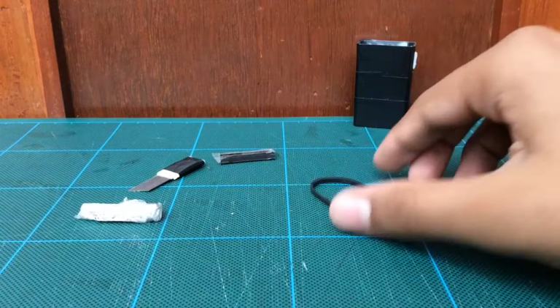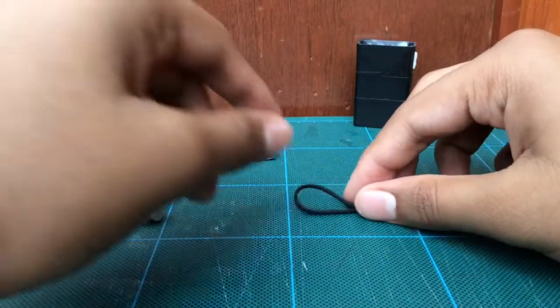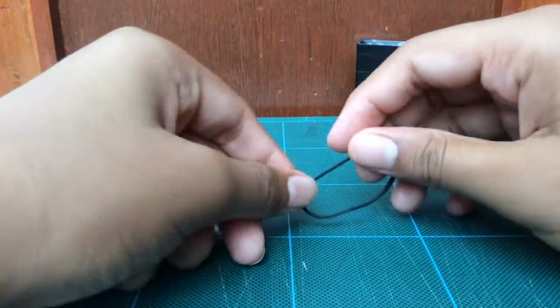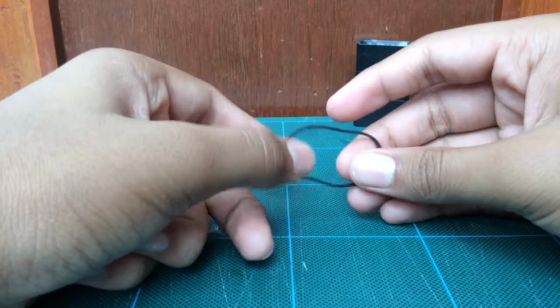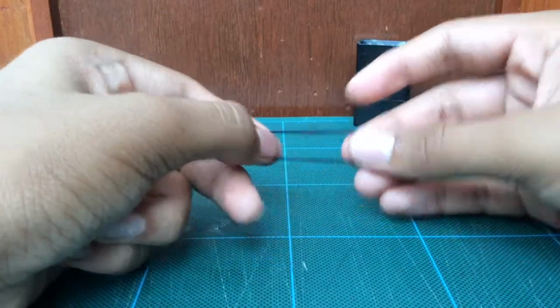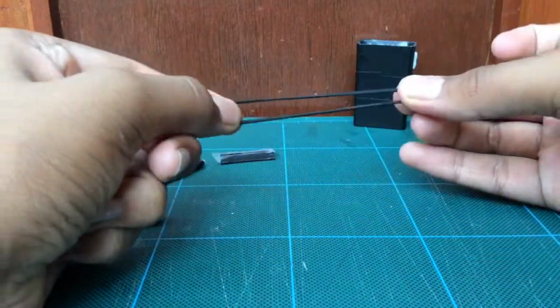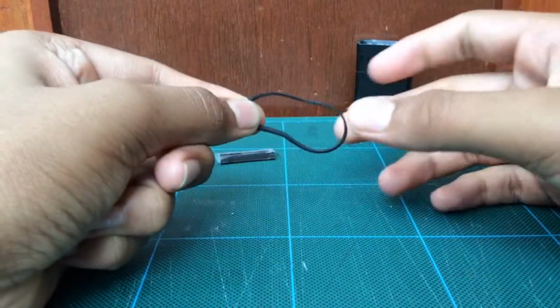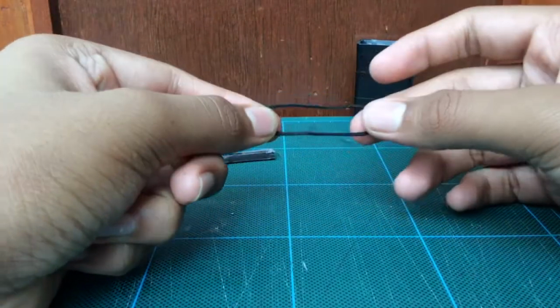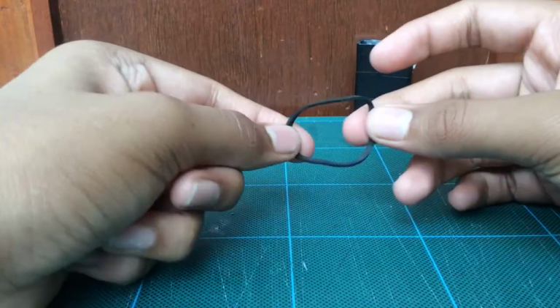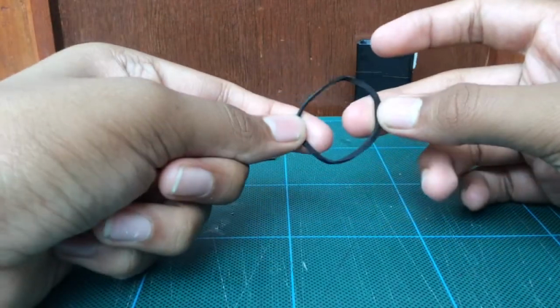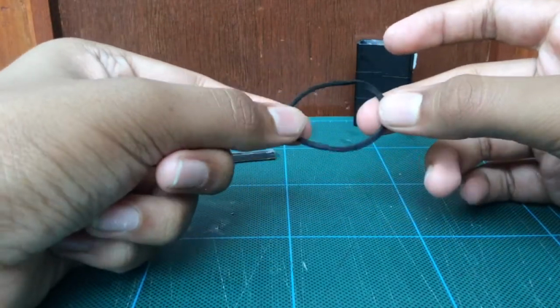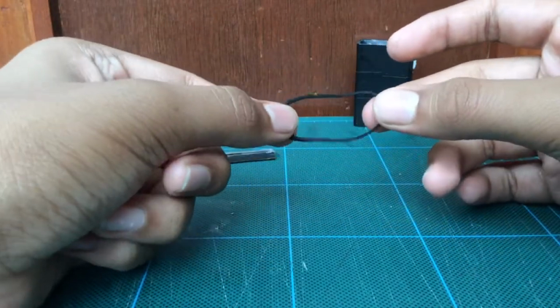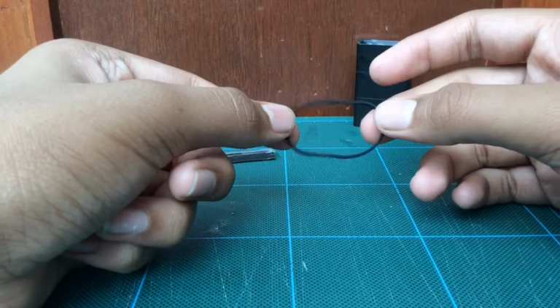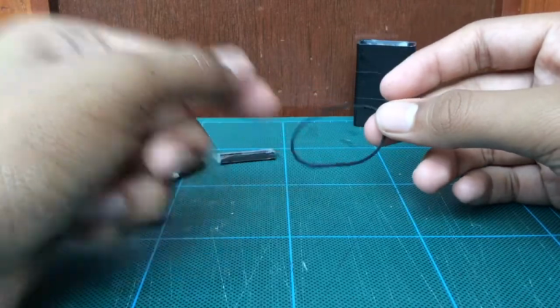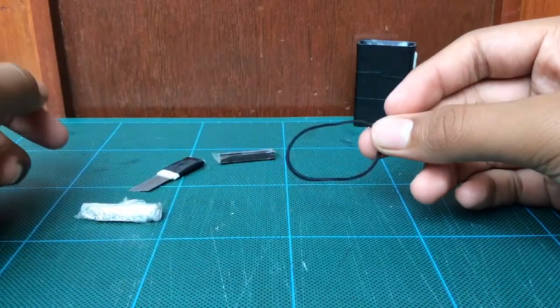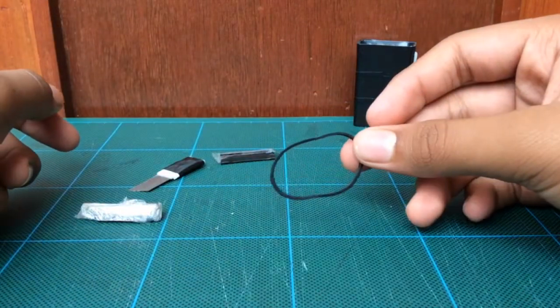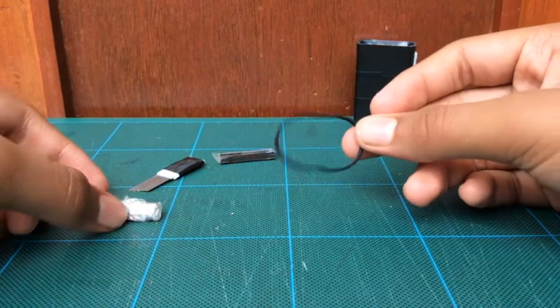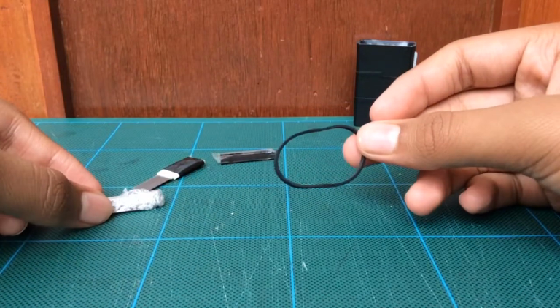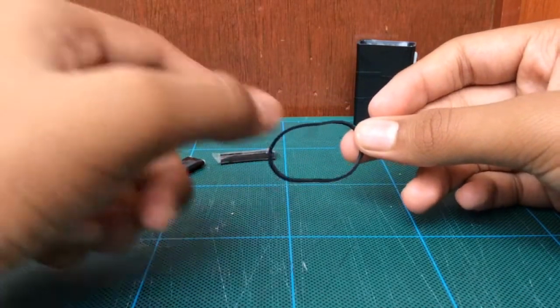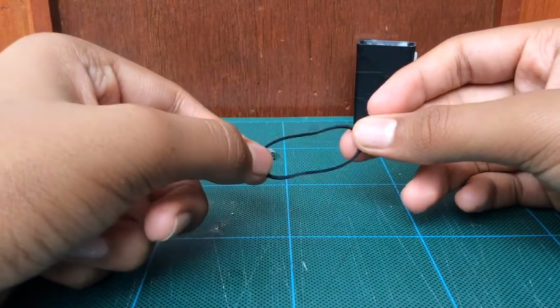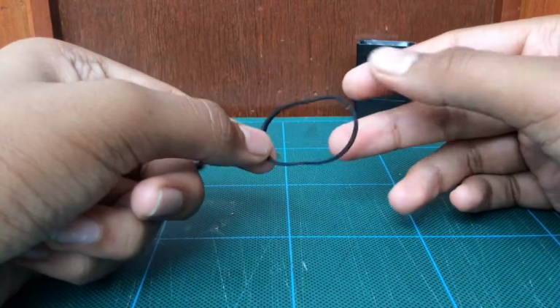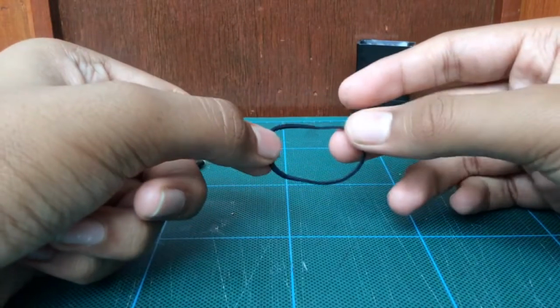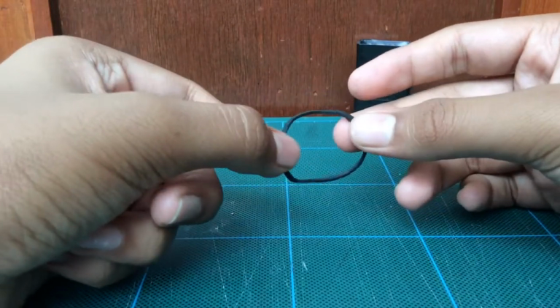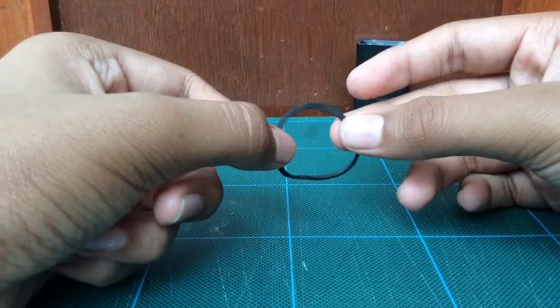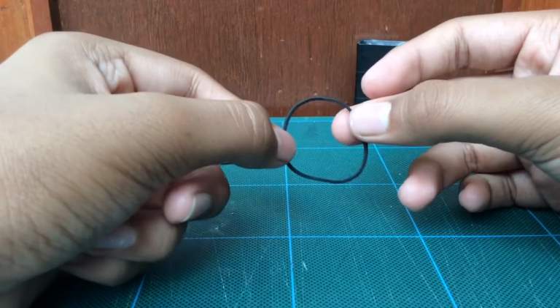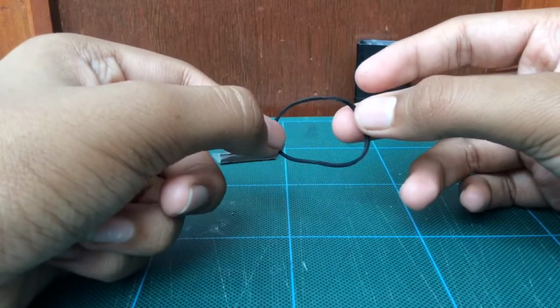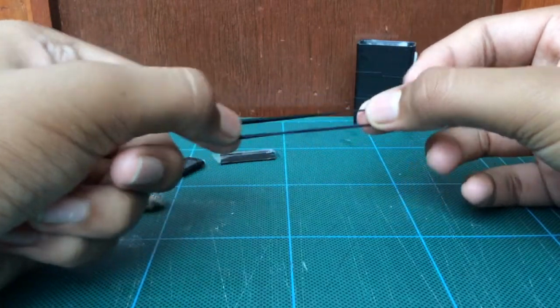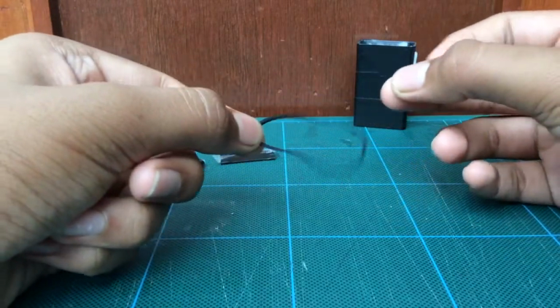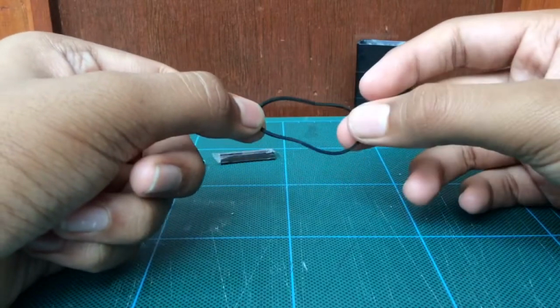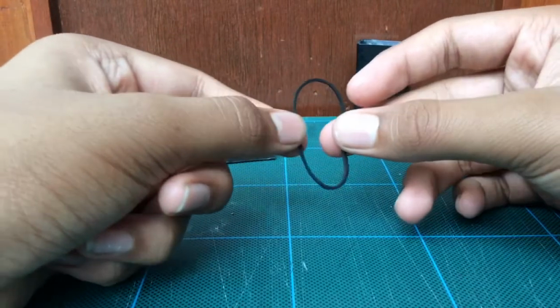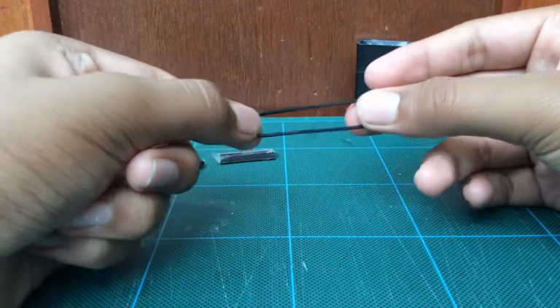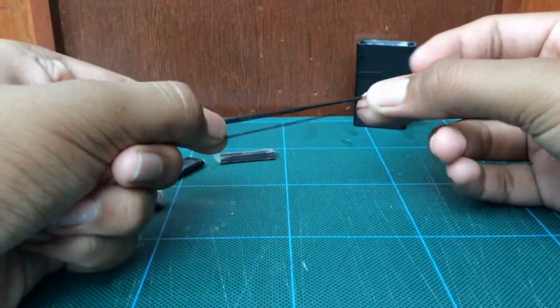Then we have a rubber band. You can use a rubber band anywhere and everywhere — you can use it to make a small weapon to kill prey, and there are many other uses in survival situations. So you have a small rubber band.